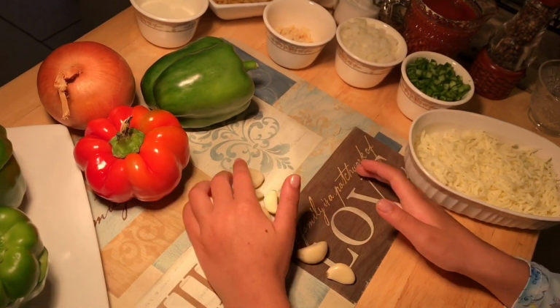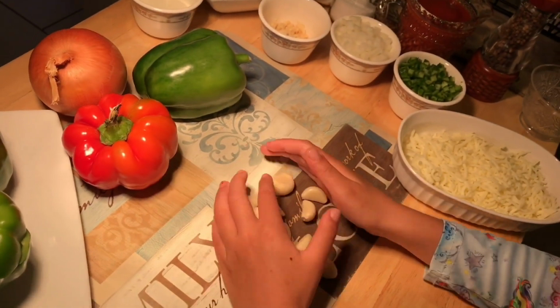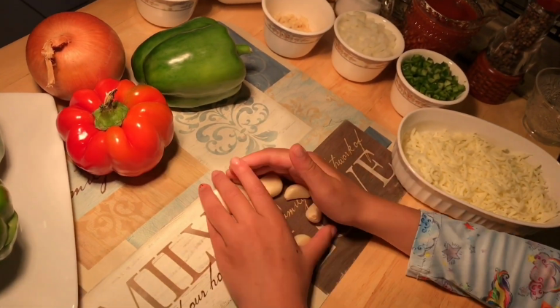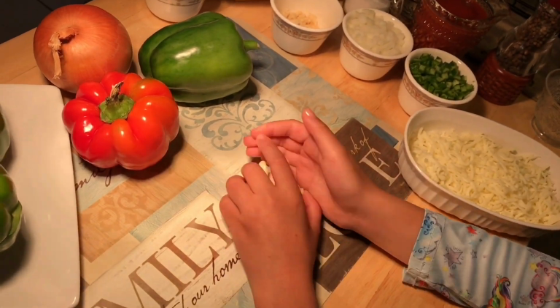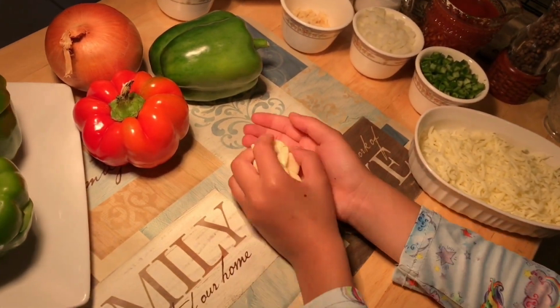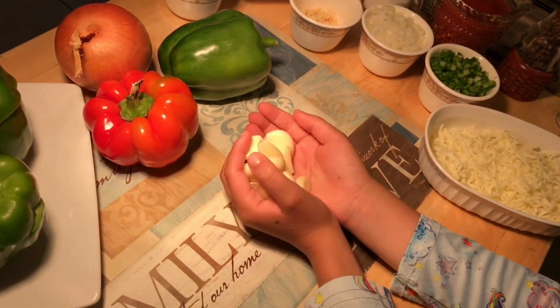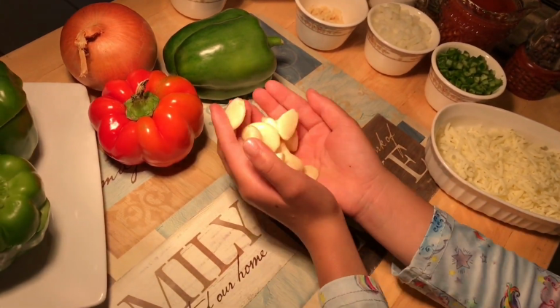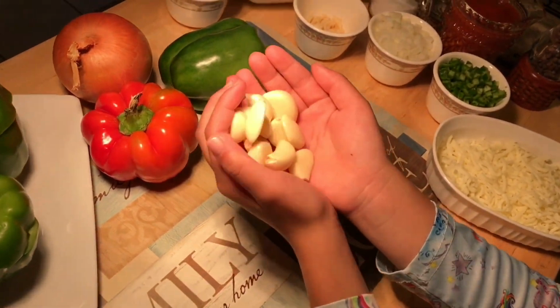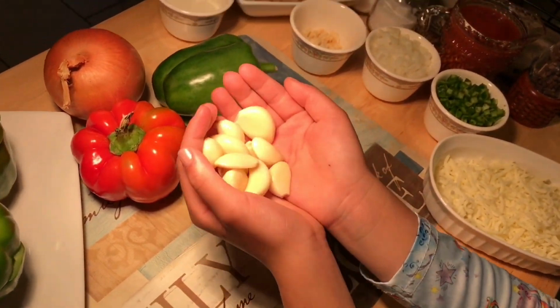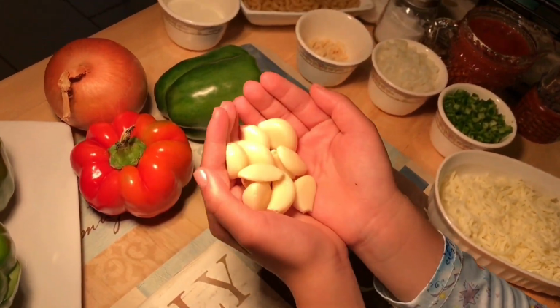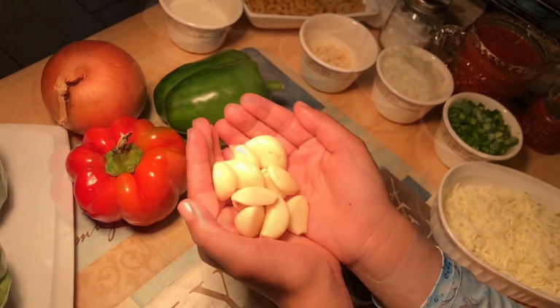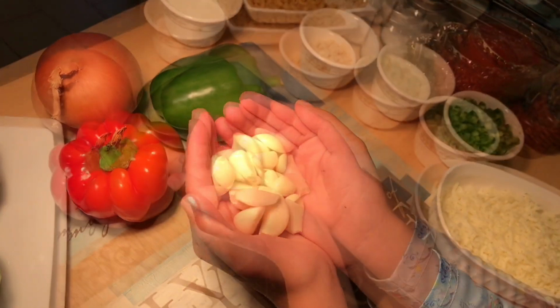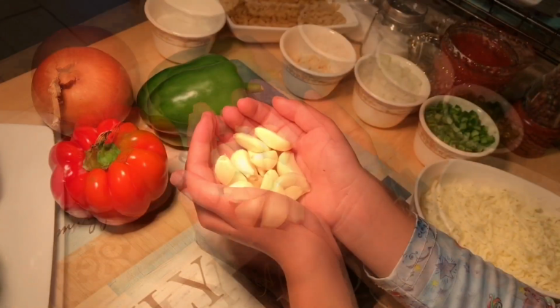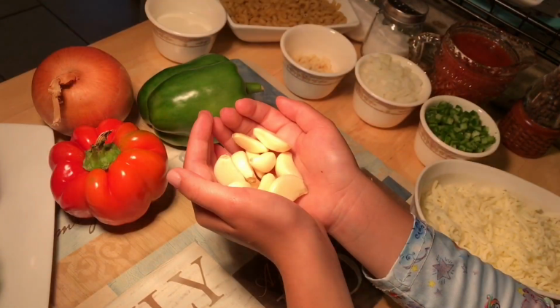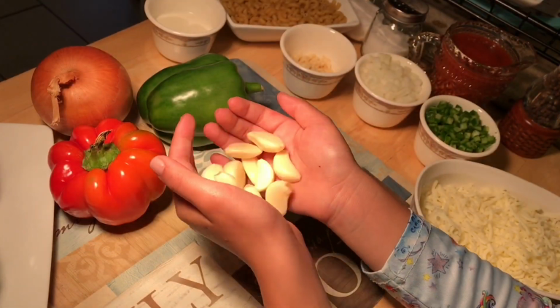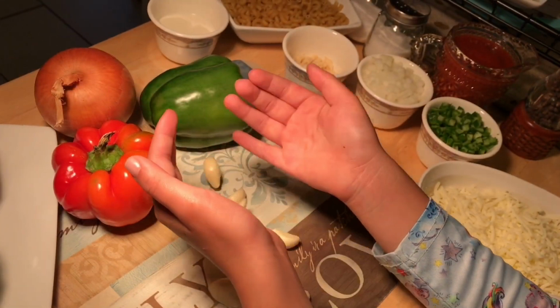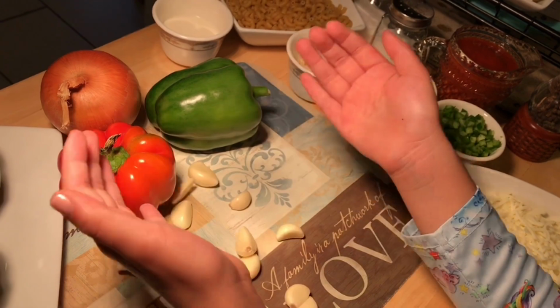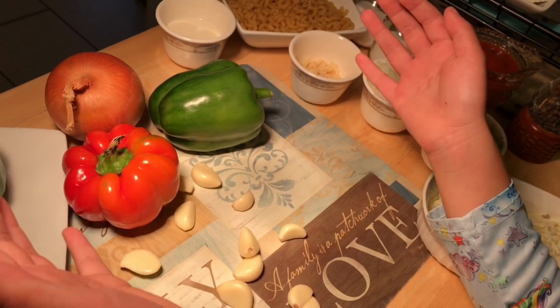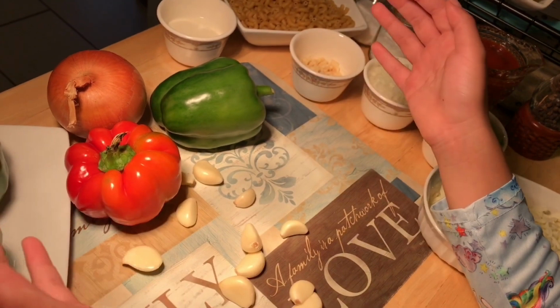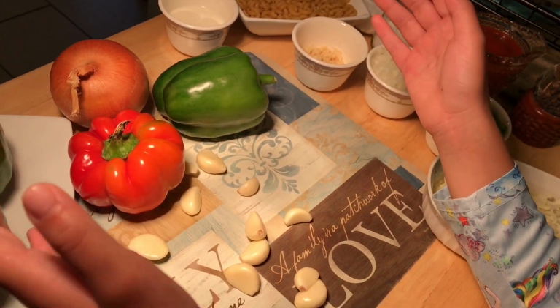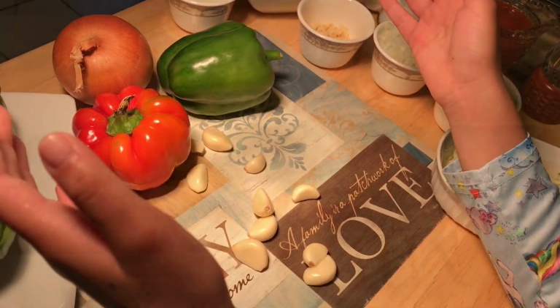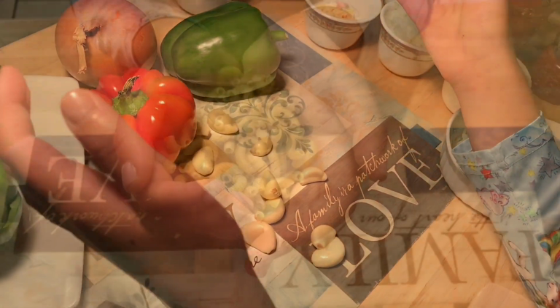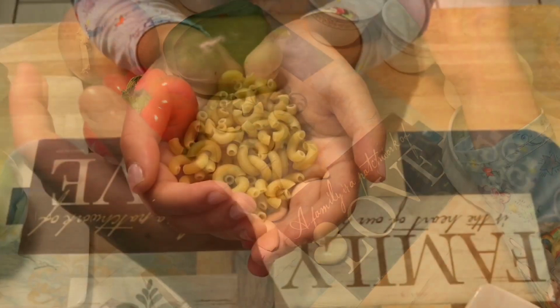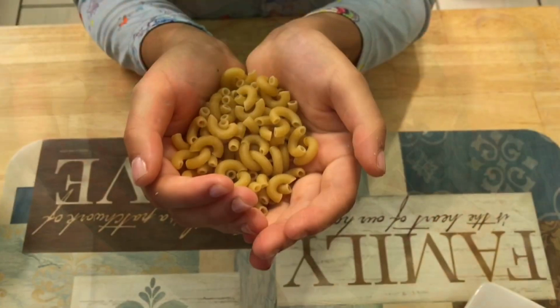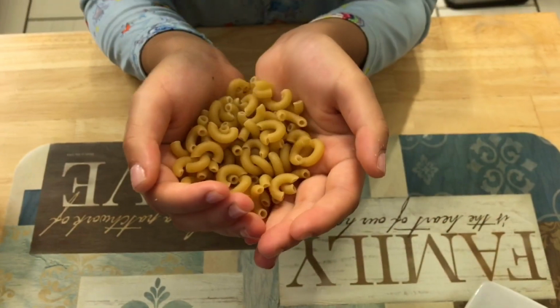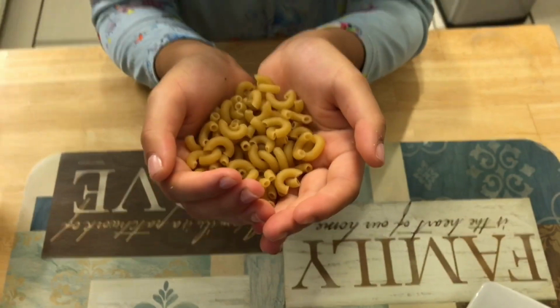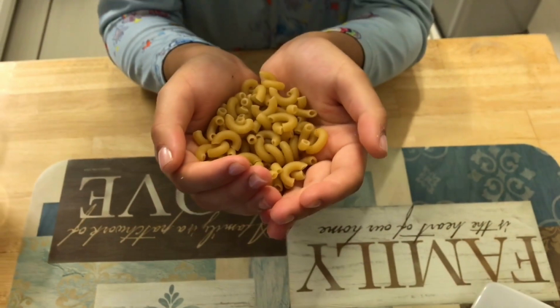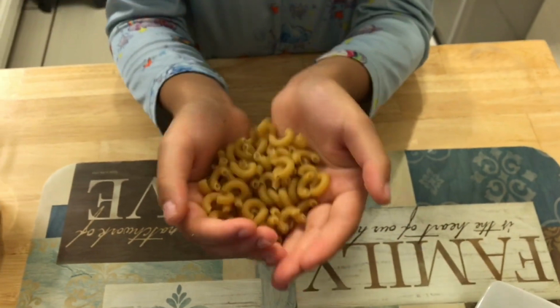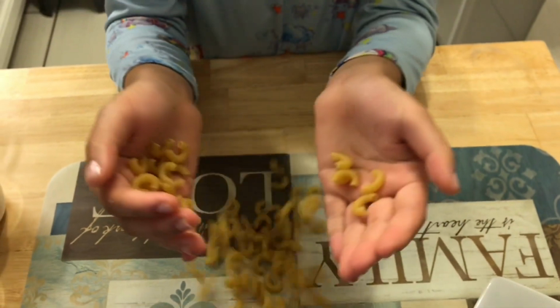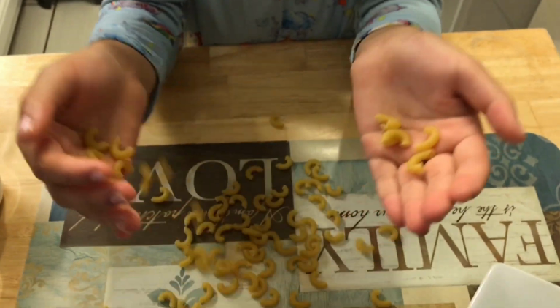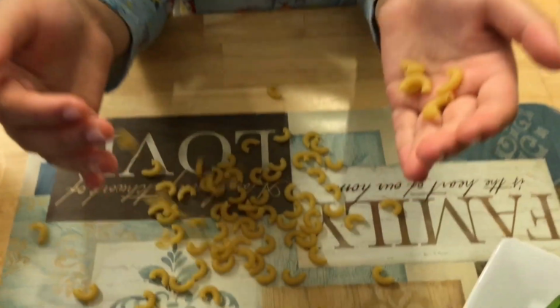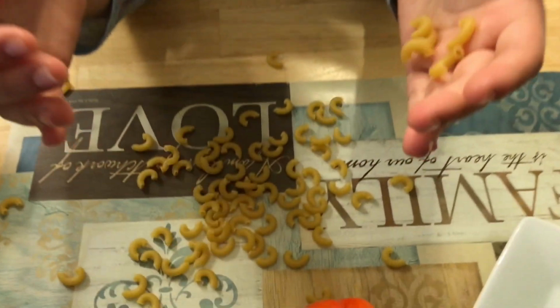Hi everyone, xin chào mọi người. Welcome back to Mama Bear's channel. Today my mommy is going to teach me how to make pasta stuffed pepper.